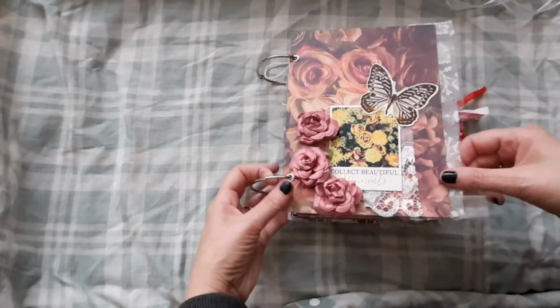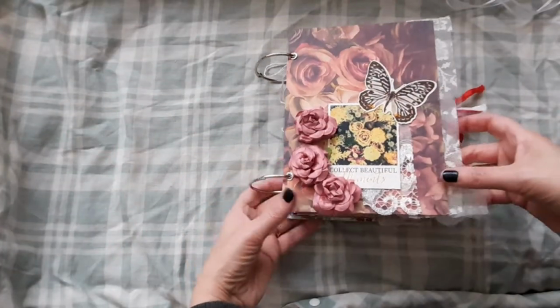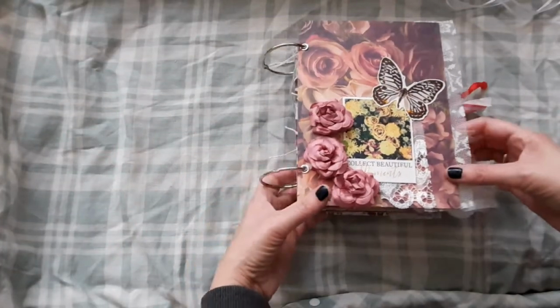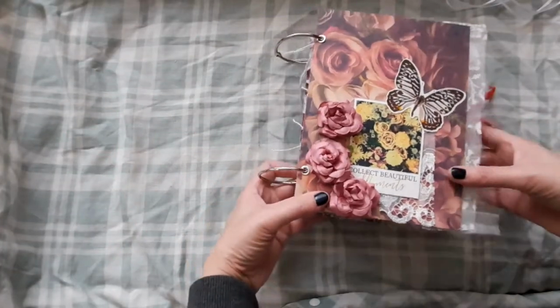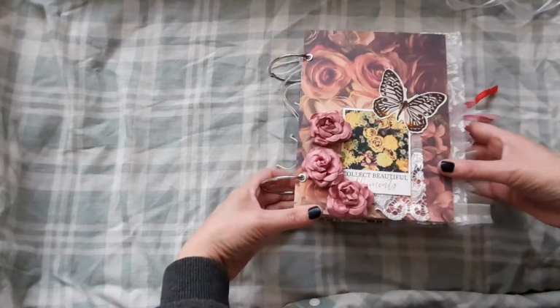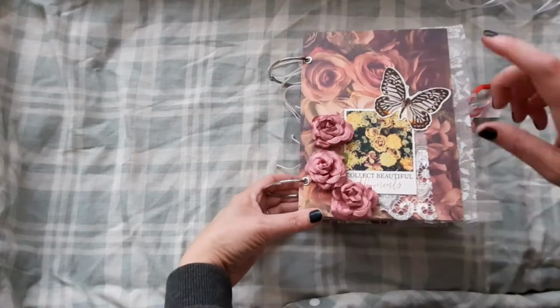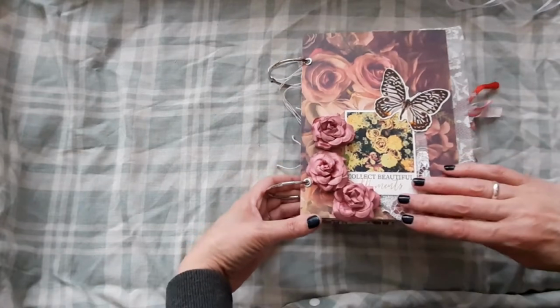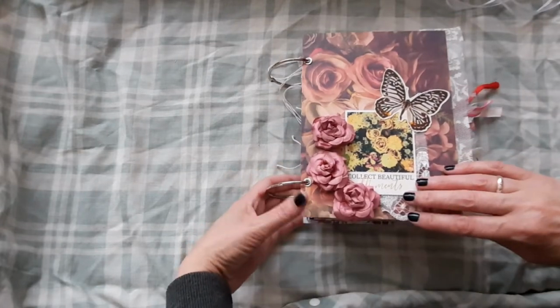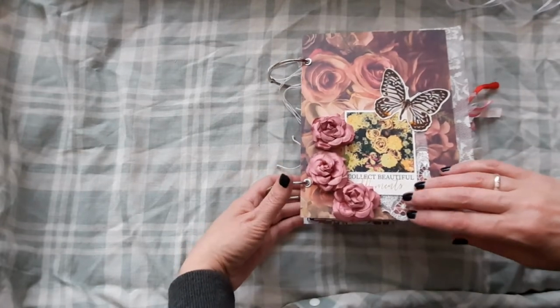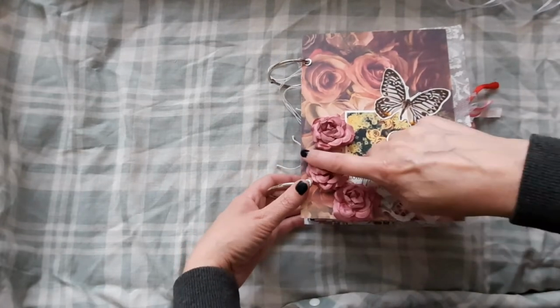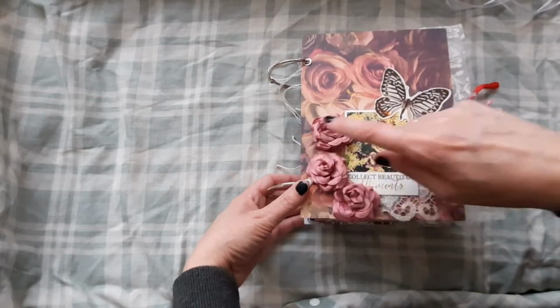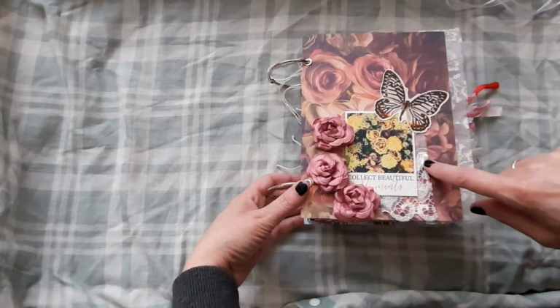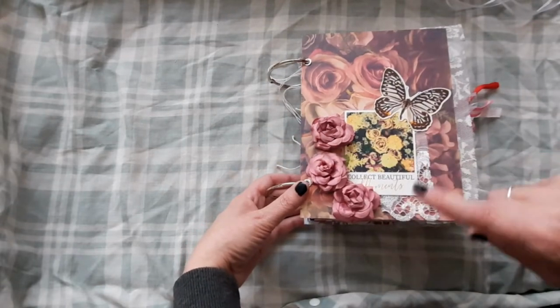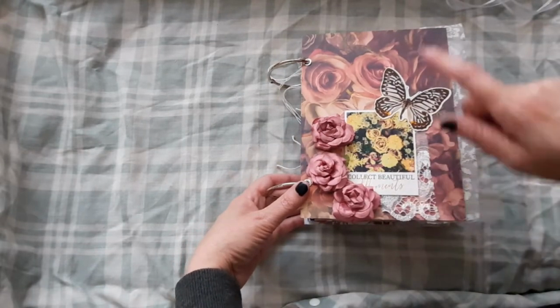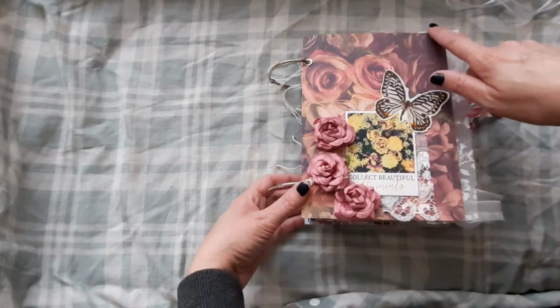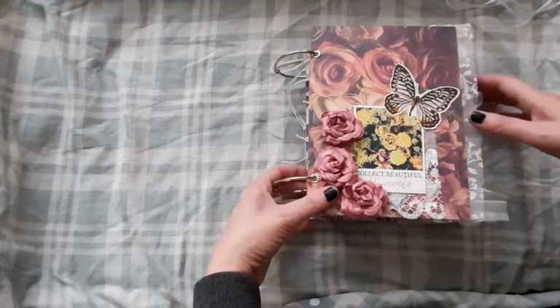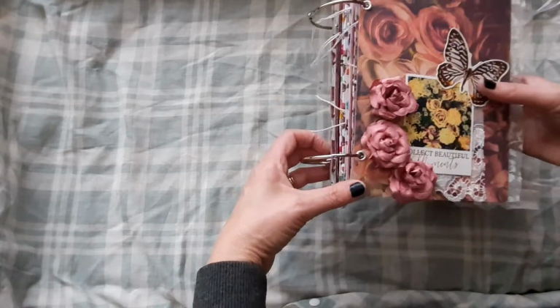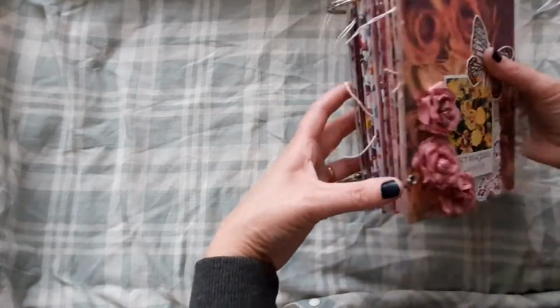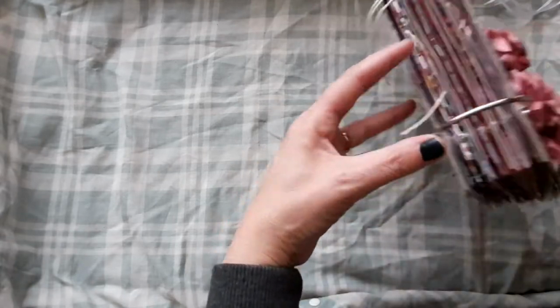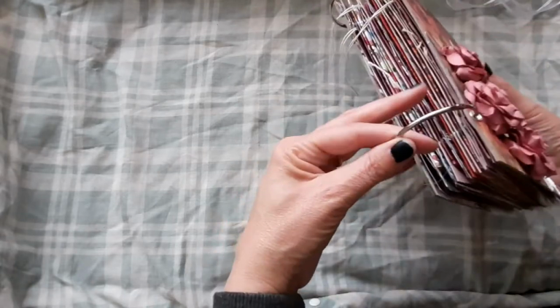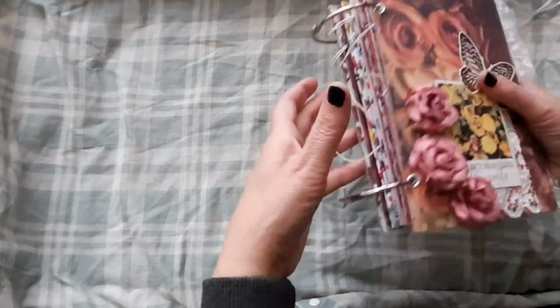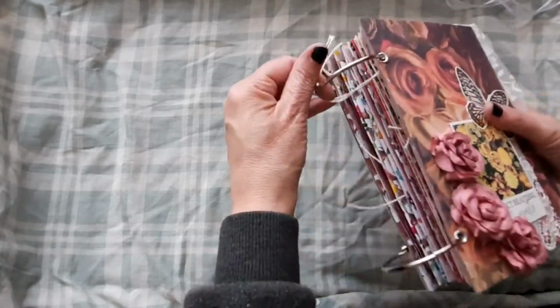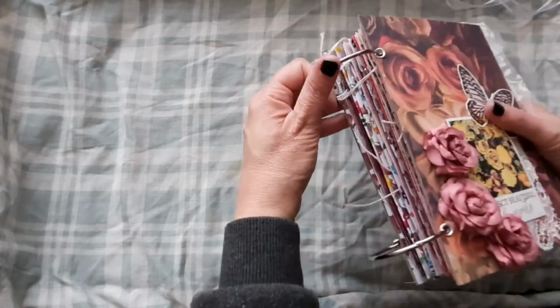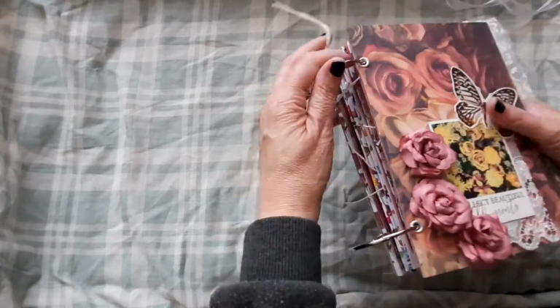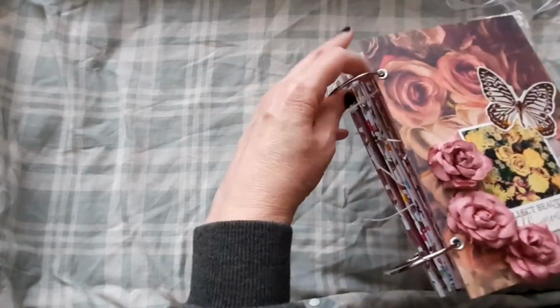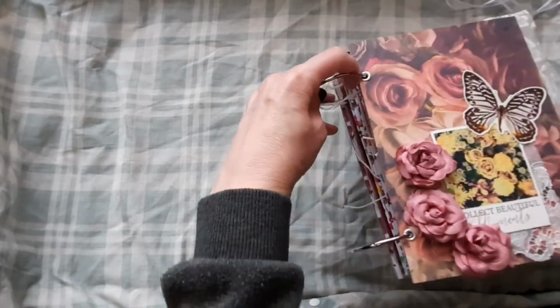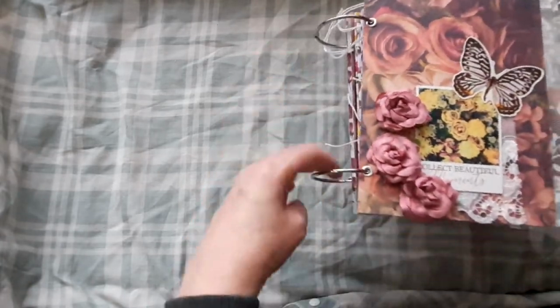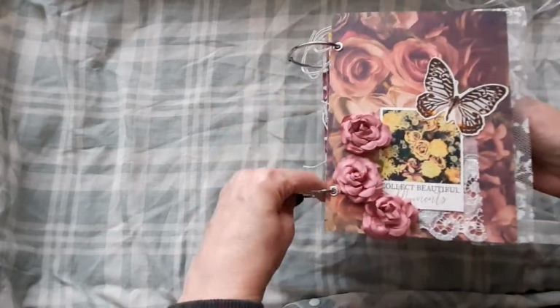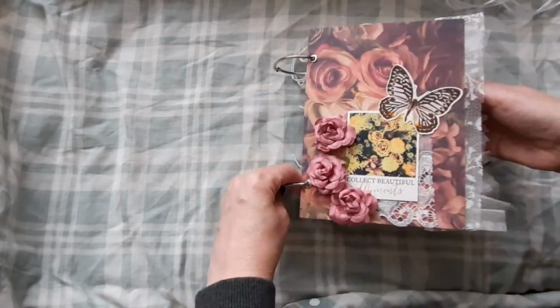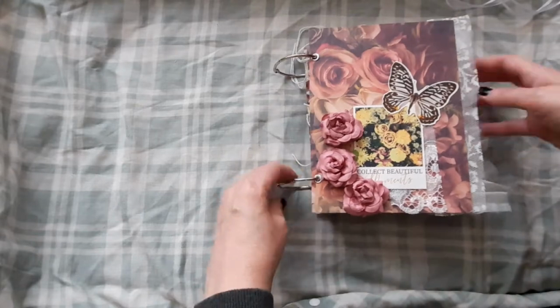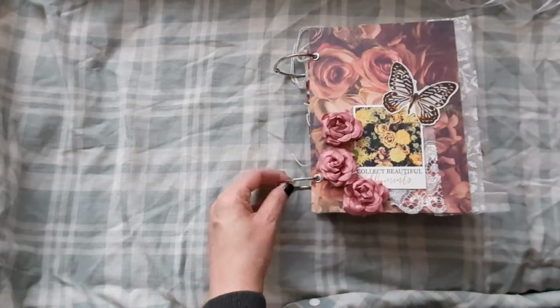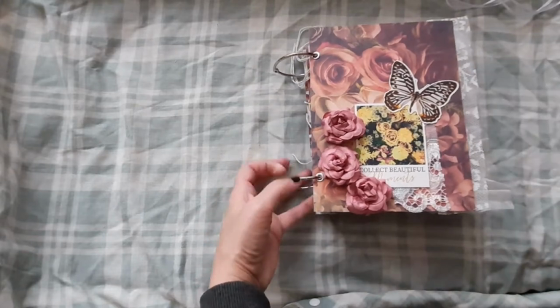The actual journal, not including the rings, is approximately 5½ inches wide by 7½ inches long. Then we have these two rings here — plenty of room to add your own little pieces of ephemera, your photos and things.